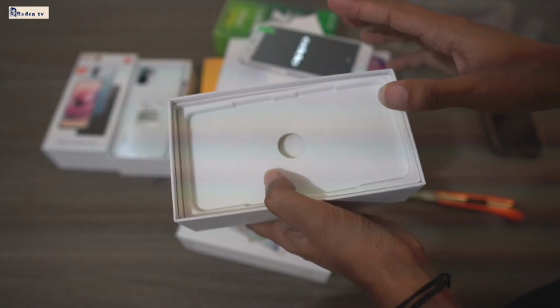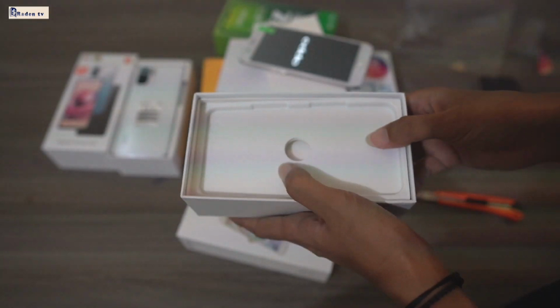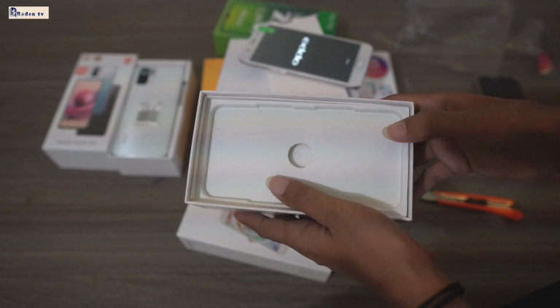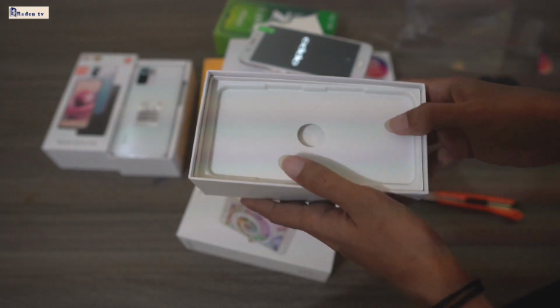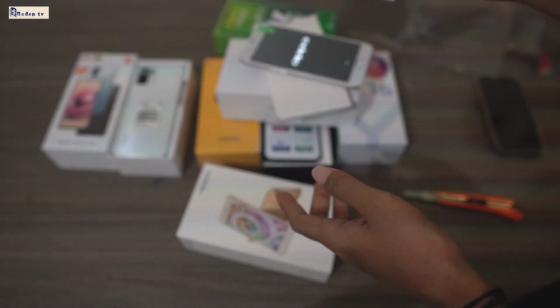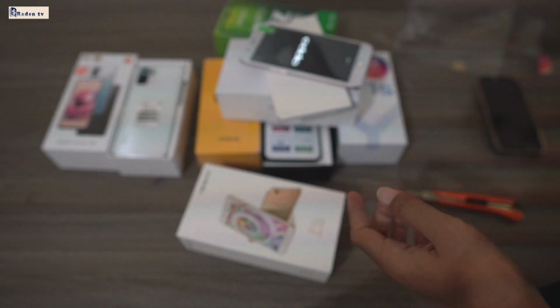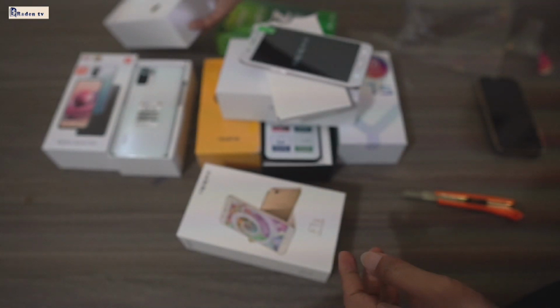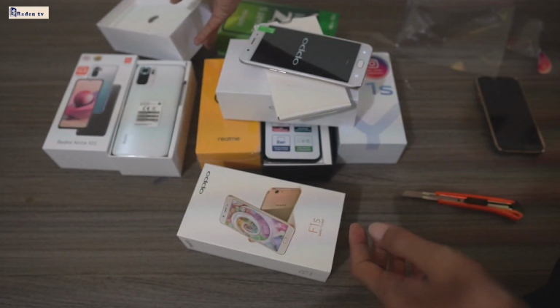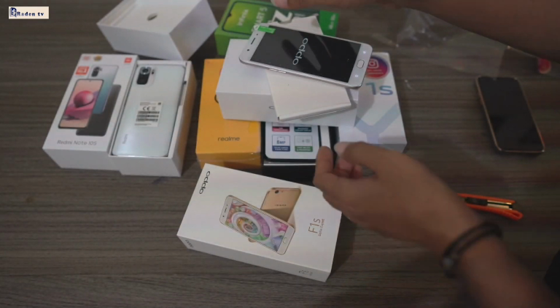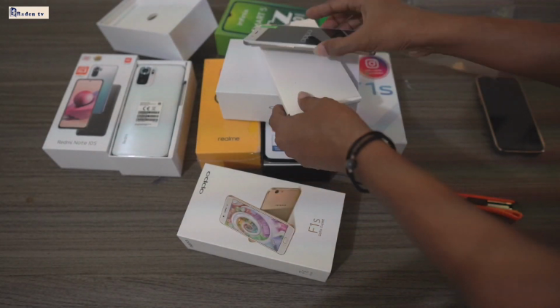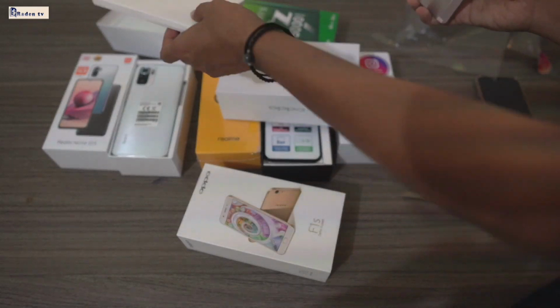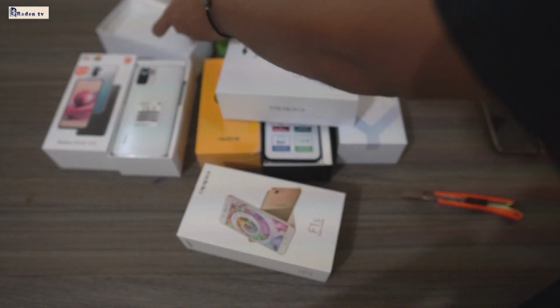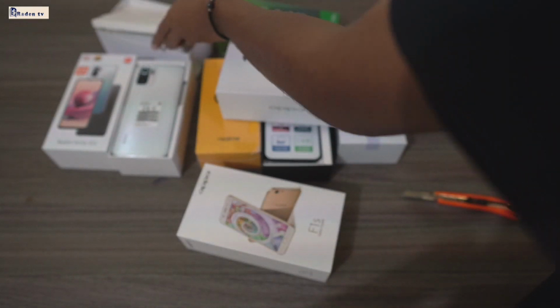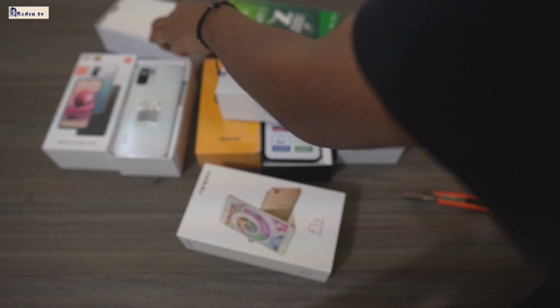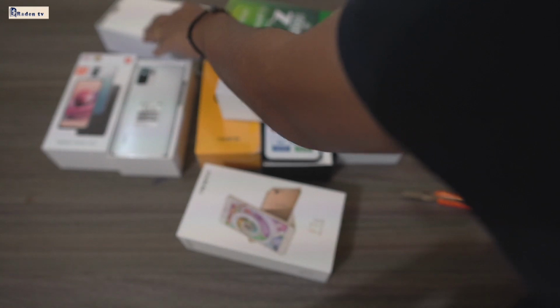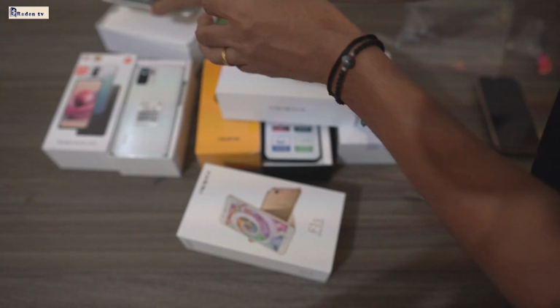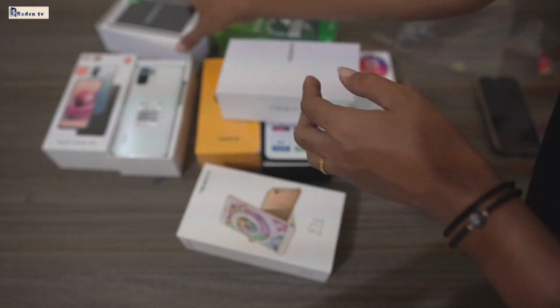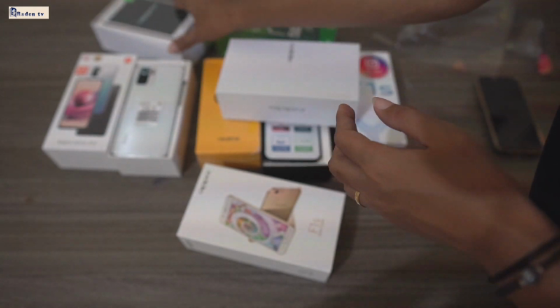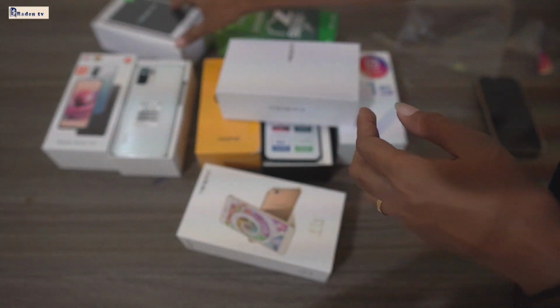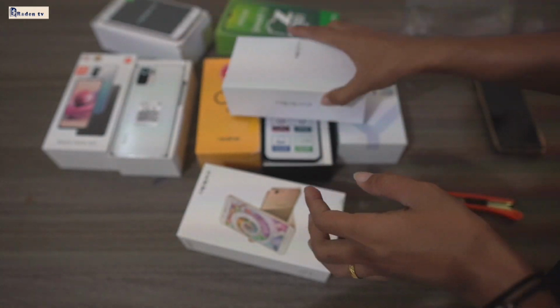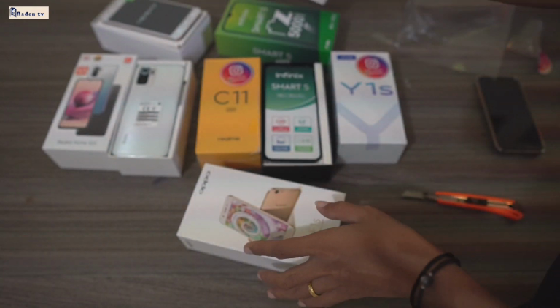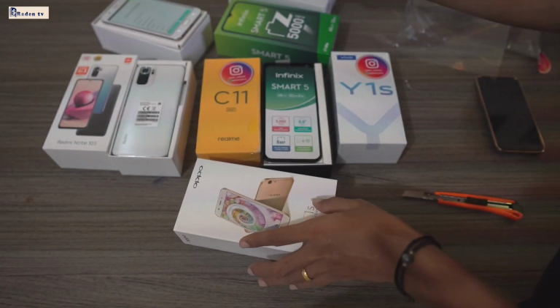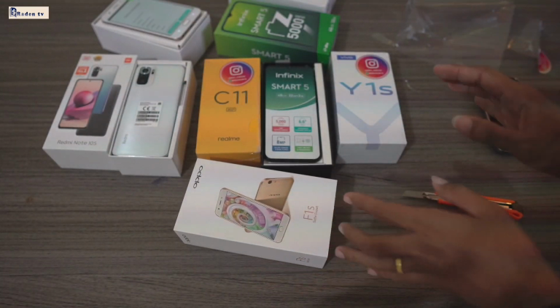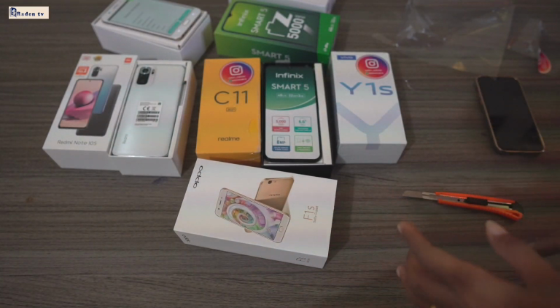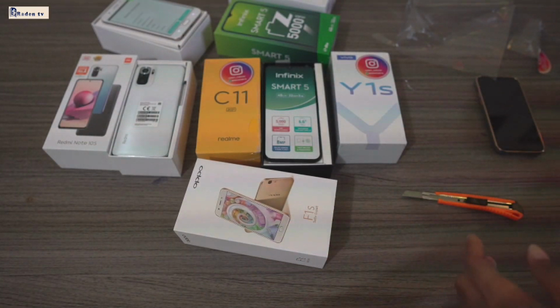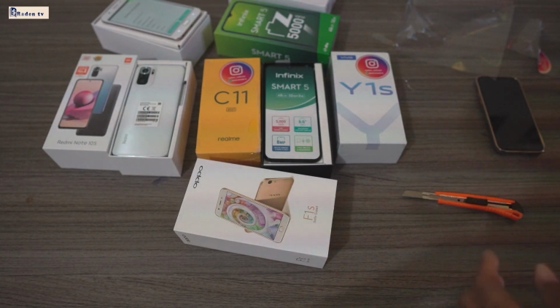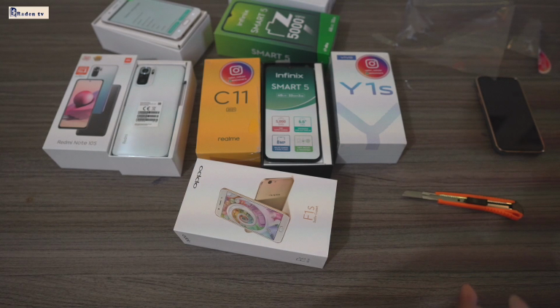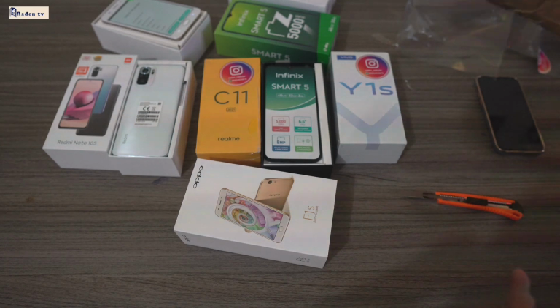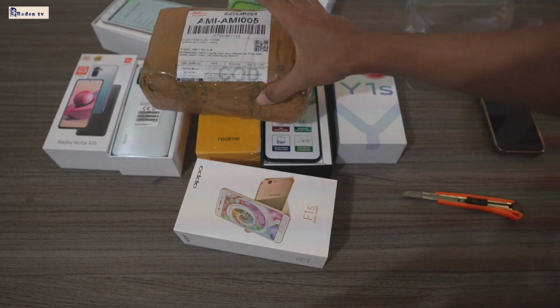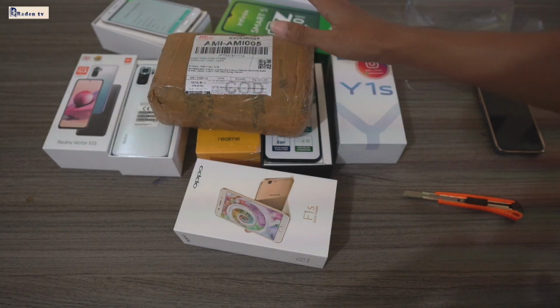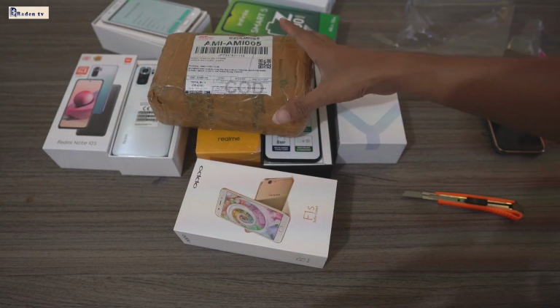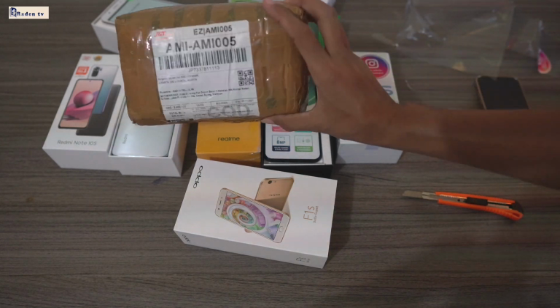Kita bisa check it out, kalian bisa lihat semua. Kita taruh di sini saja. Oke, iPhone S-nya, ya. Selanjutnya ada paketan juga, ya, kita bakalan unboxing.